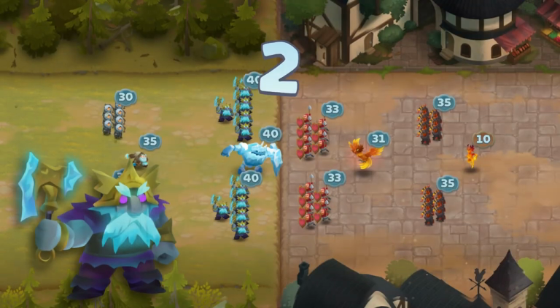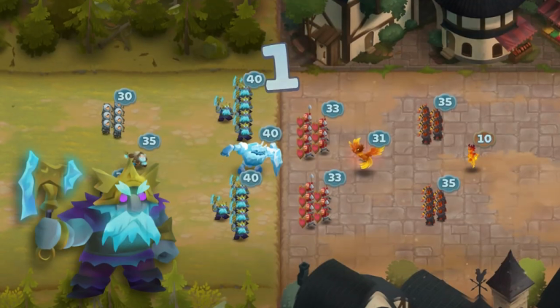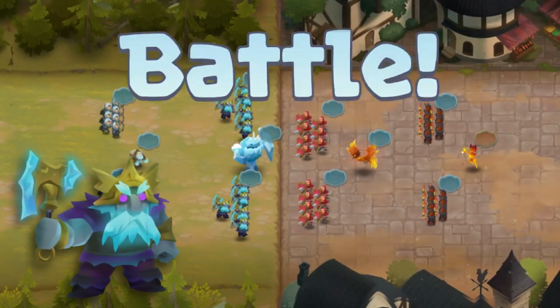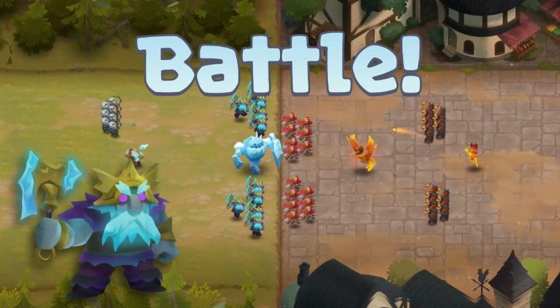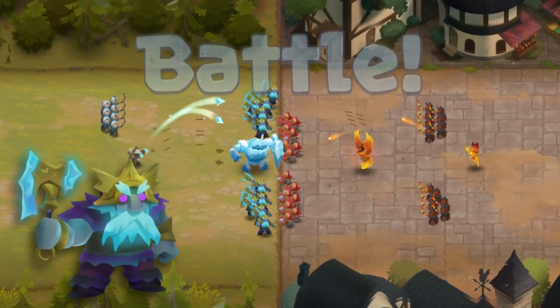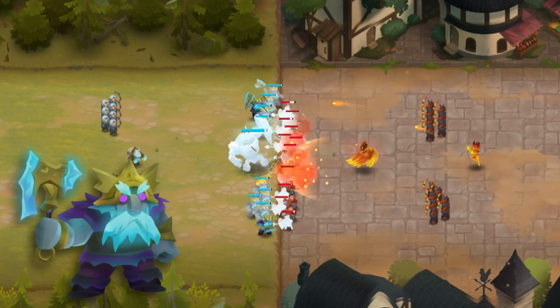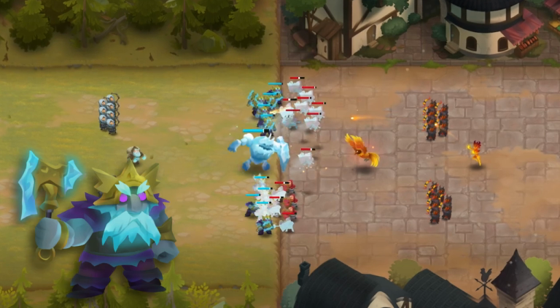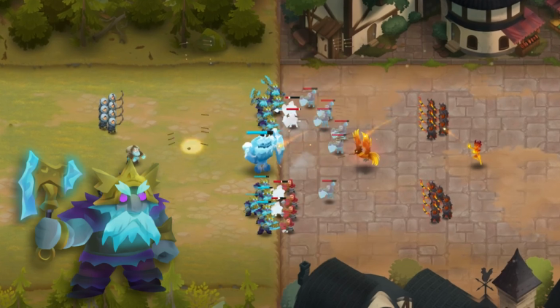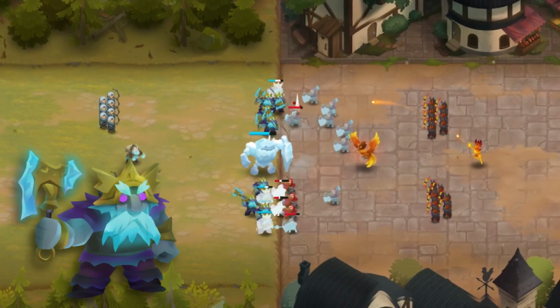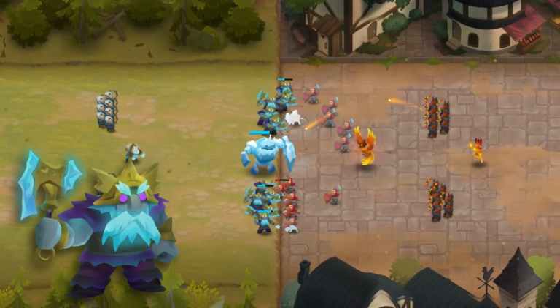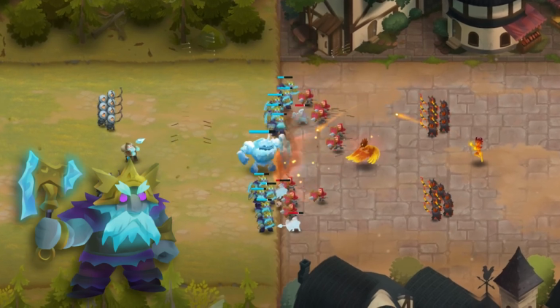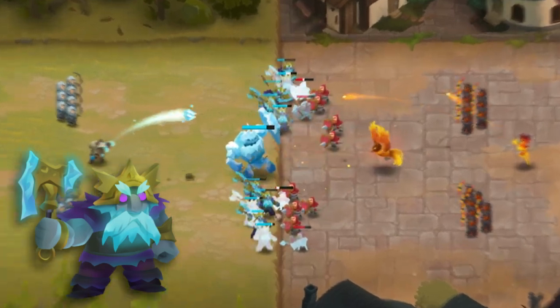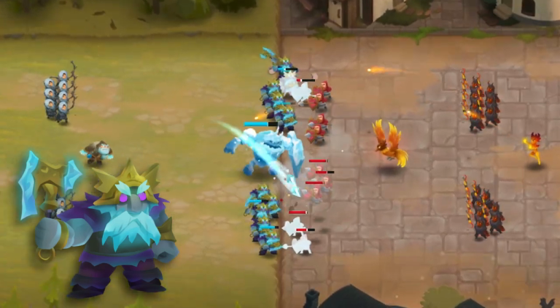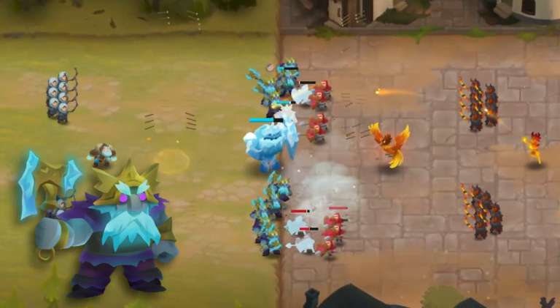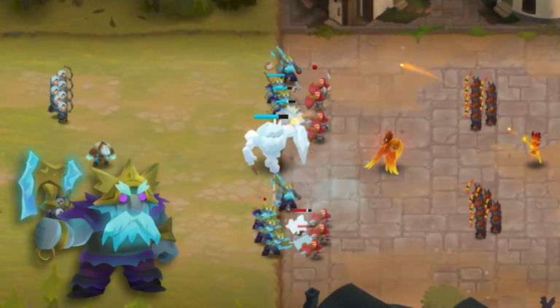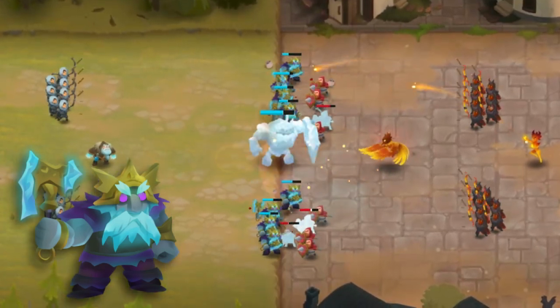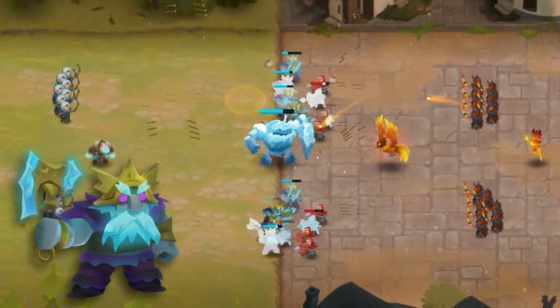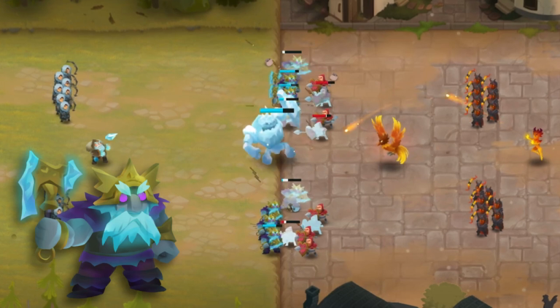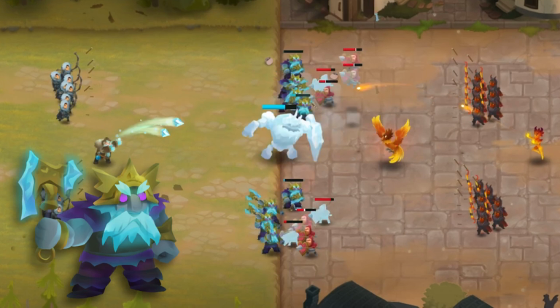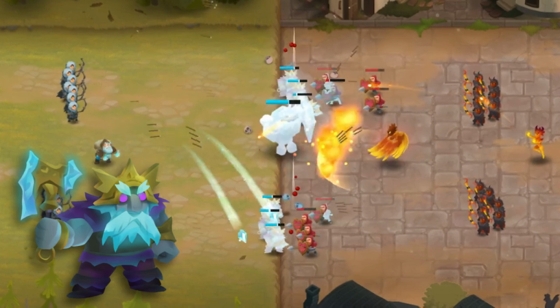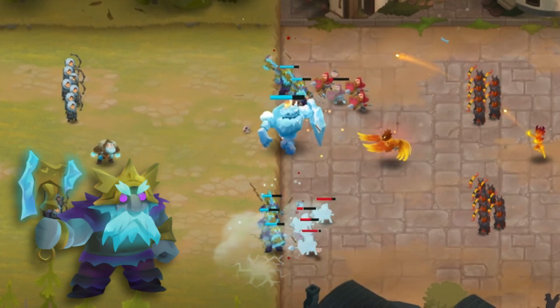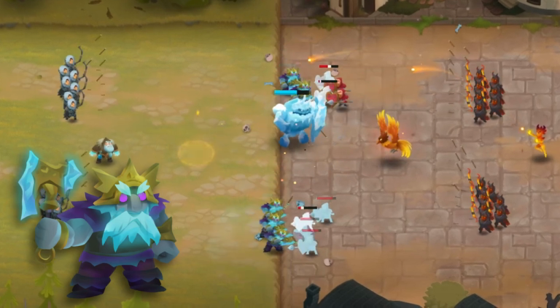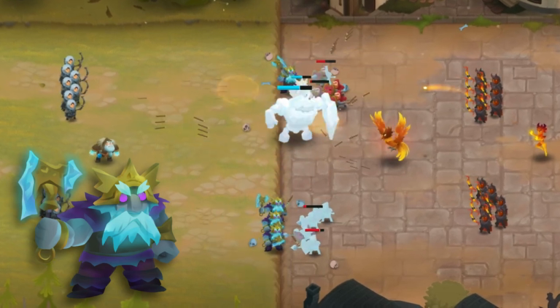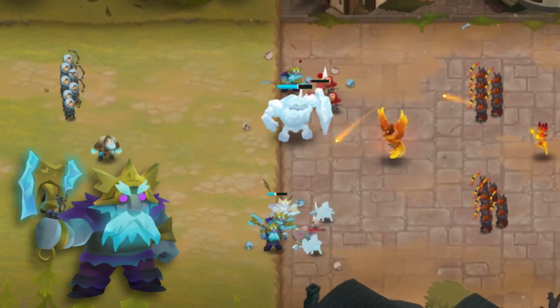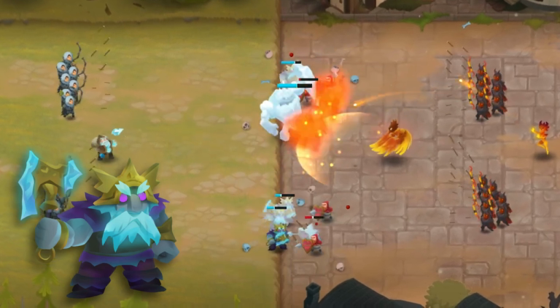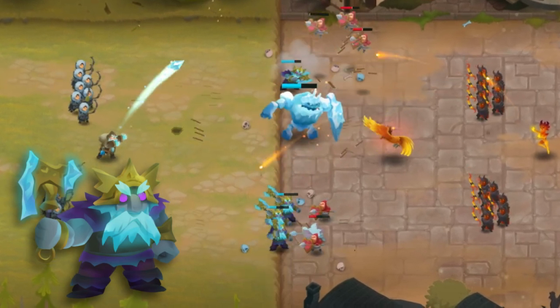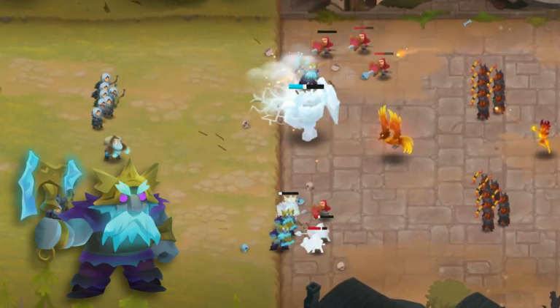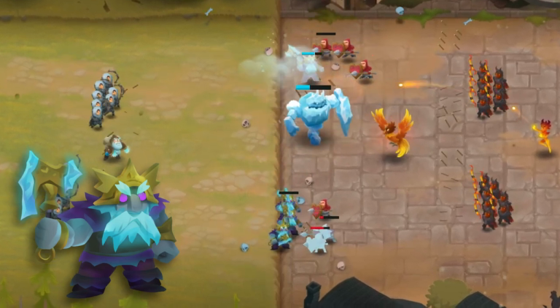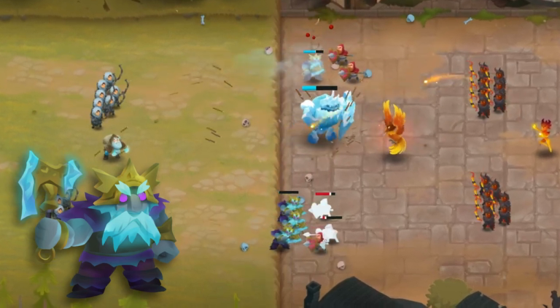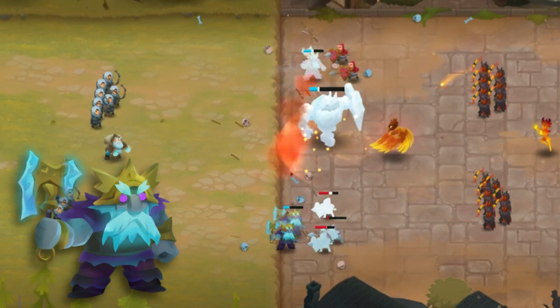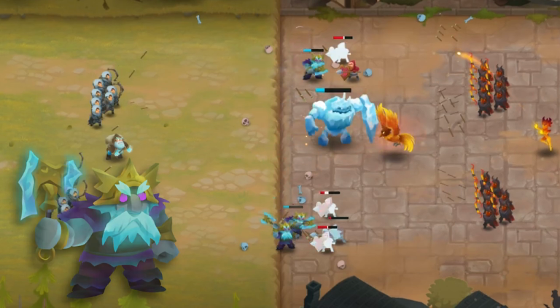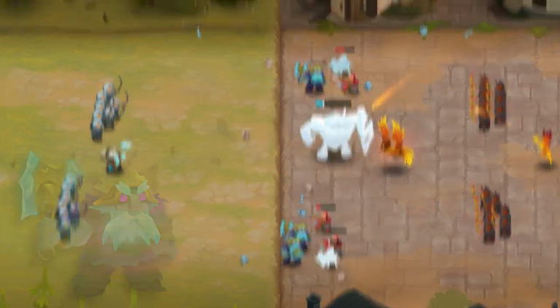Frost Knights, Guardians of Order and Chaos, freeze enemy units with each melee hit. This allows them to not only serve as effective meat shields but to amplify the damage of back-row units.